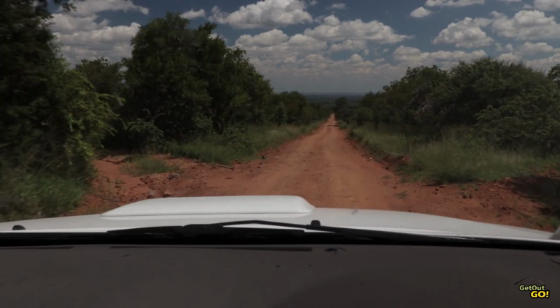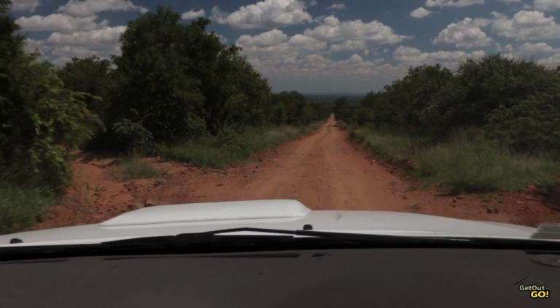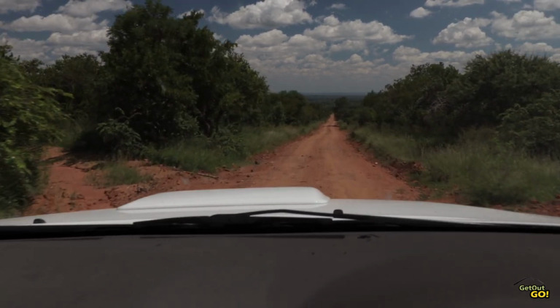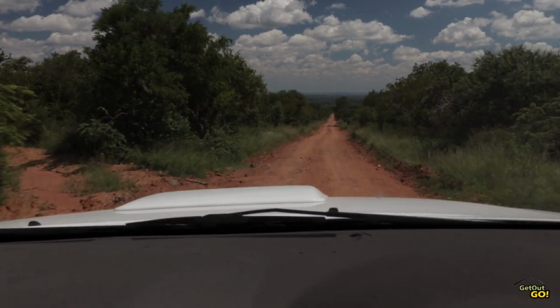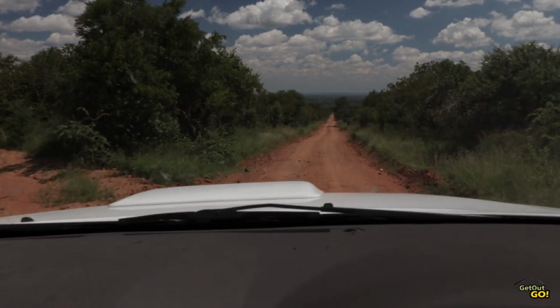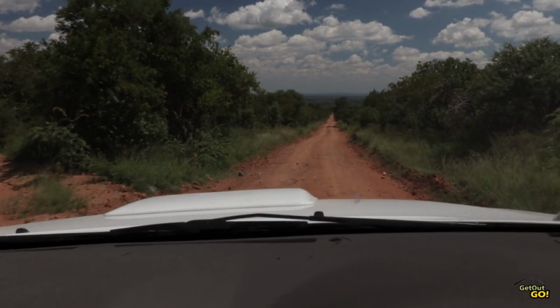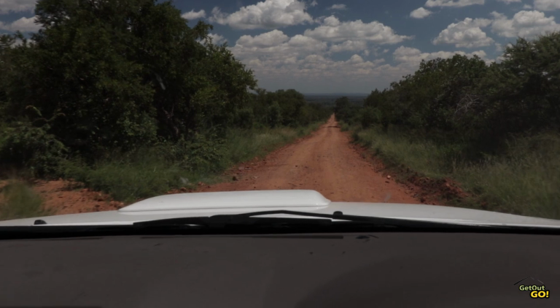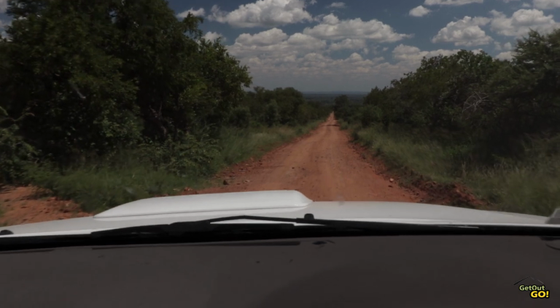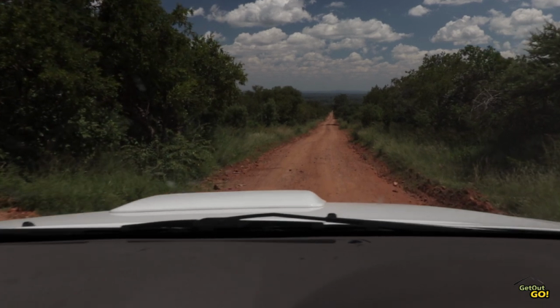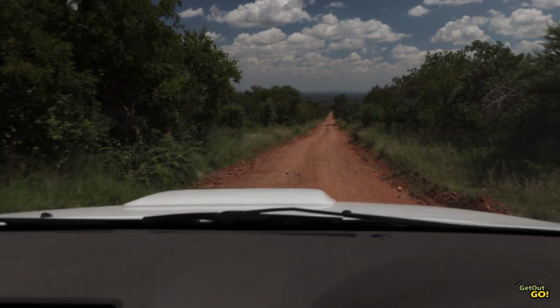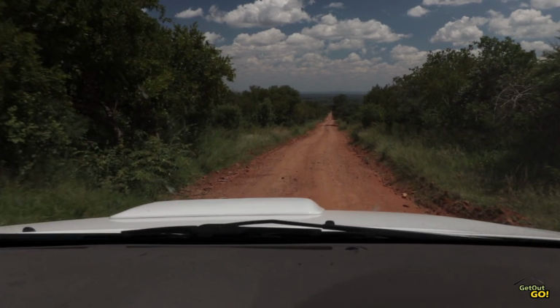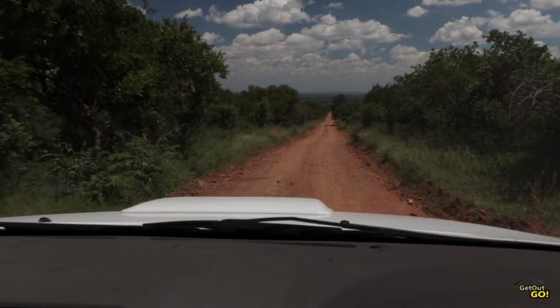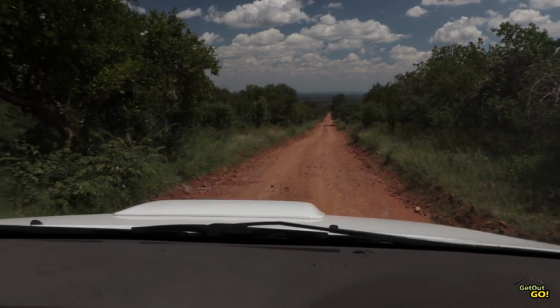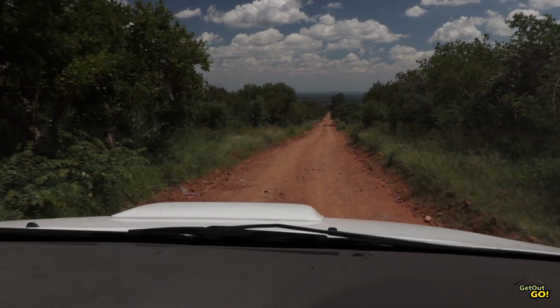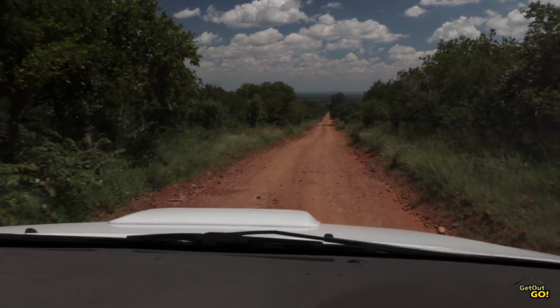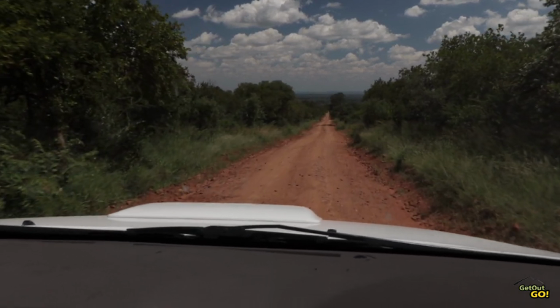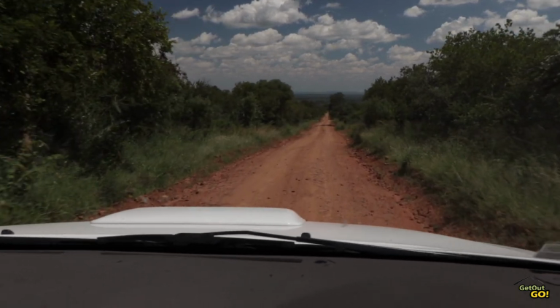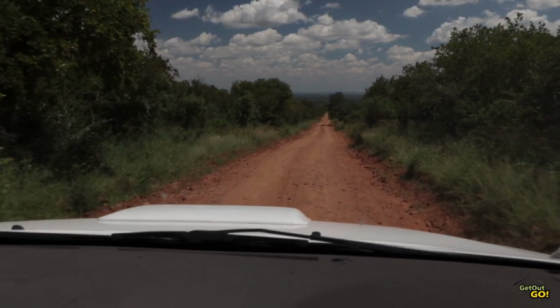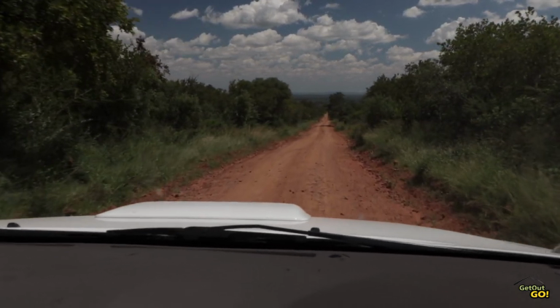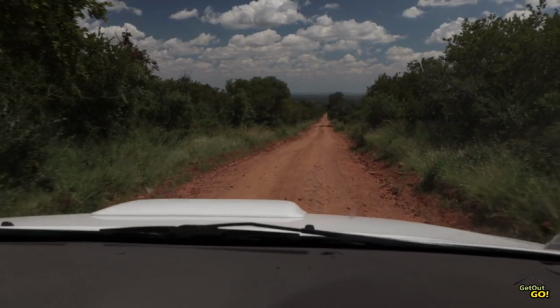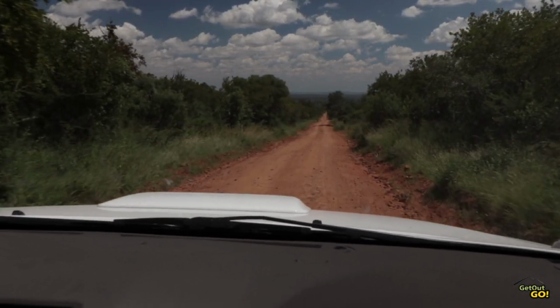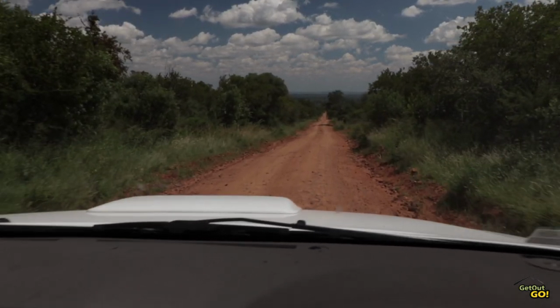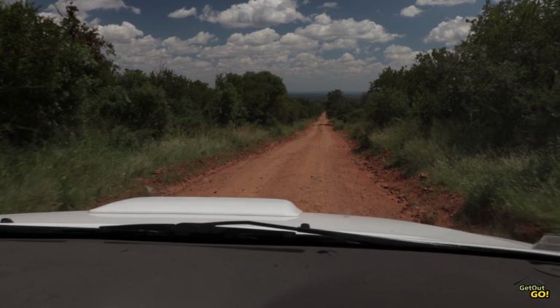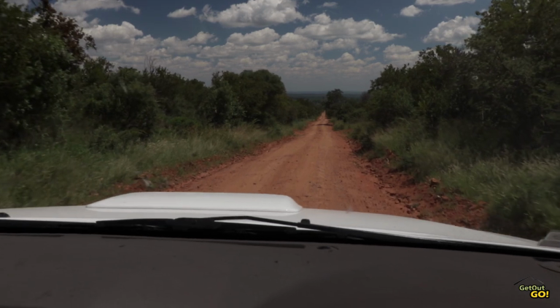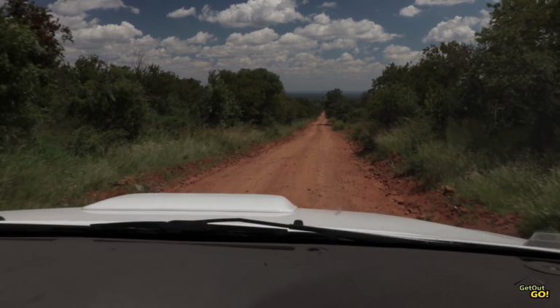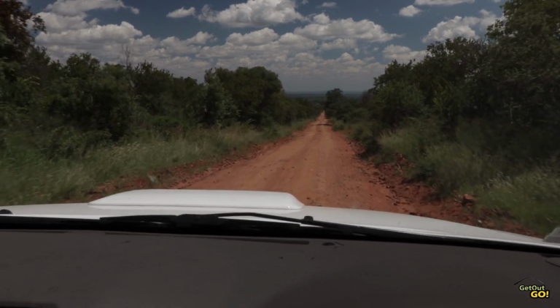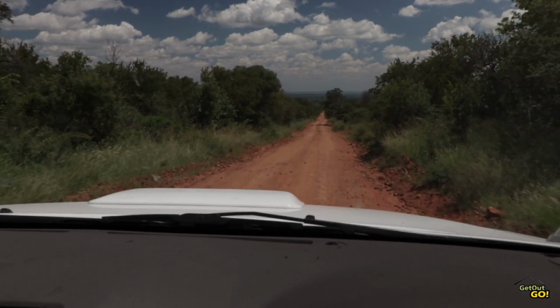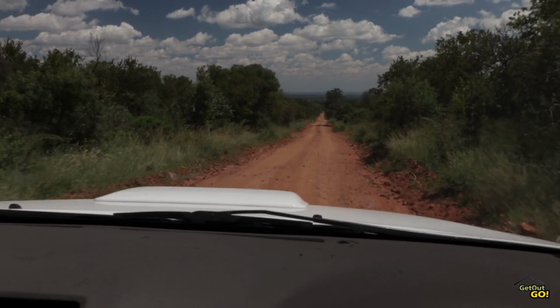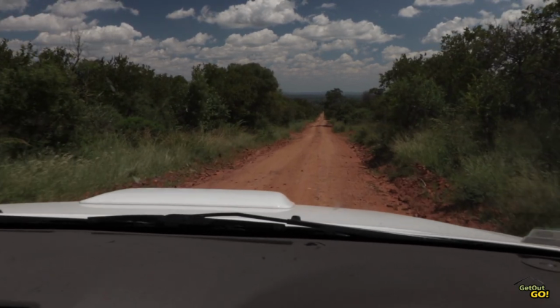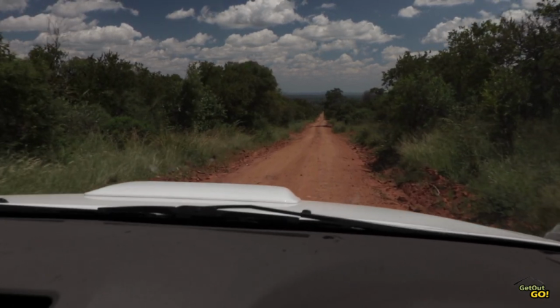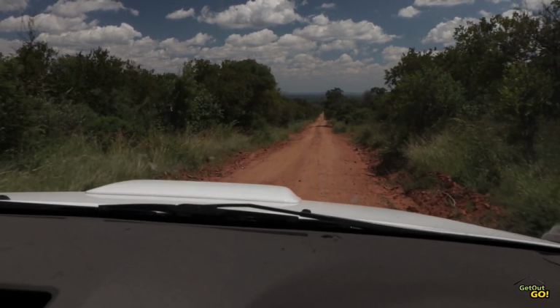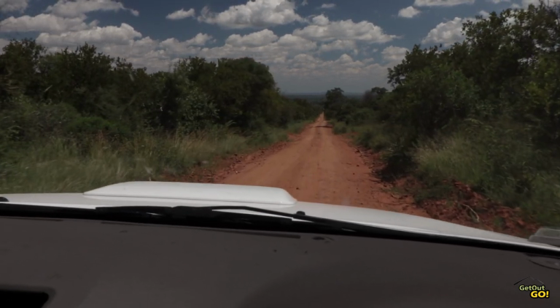The rest of the reserve is fairly commercial, featuring a restaurant, pub, convenience store, fuel station, ATM, swimming pool as well as numerous other entertainment facilities.